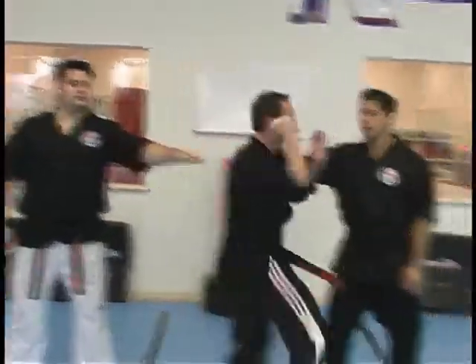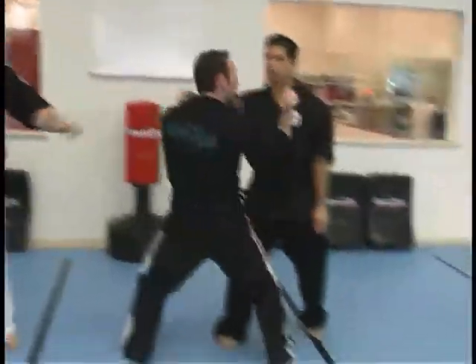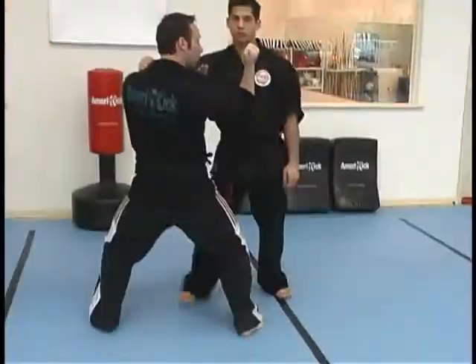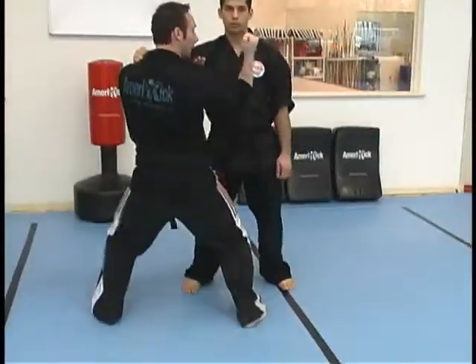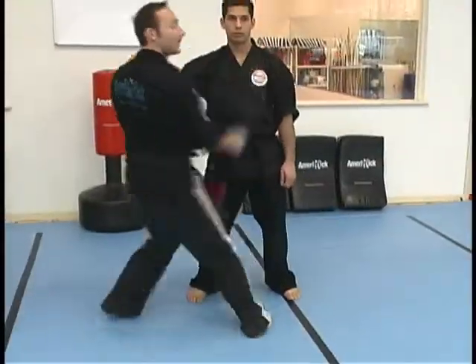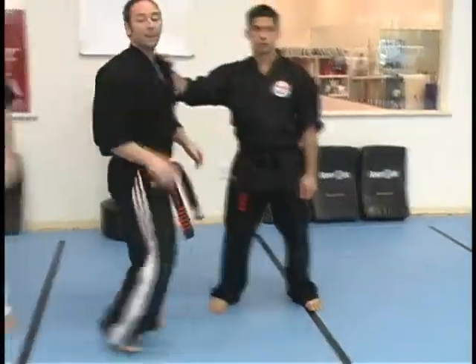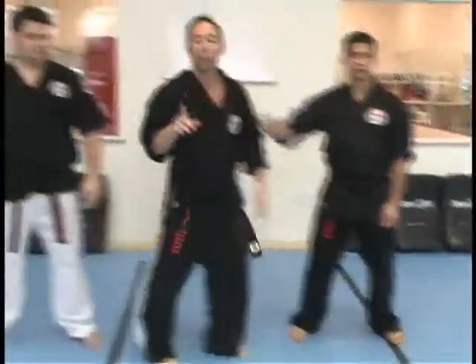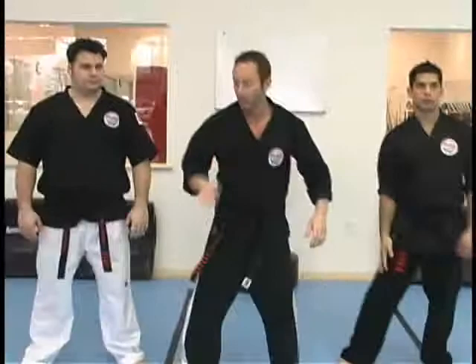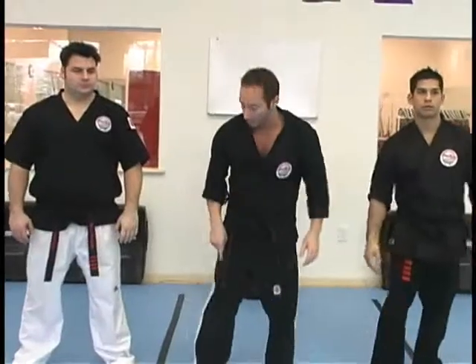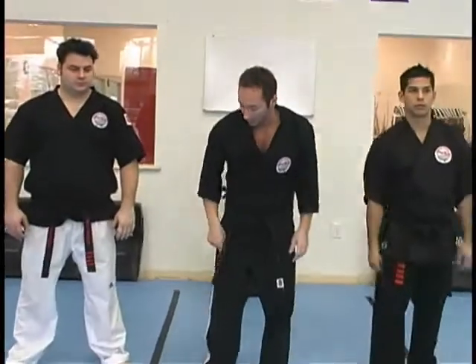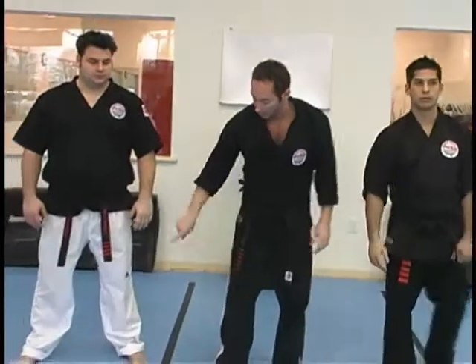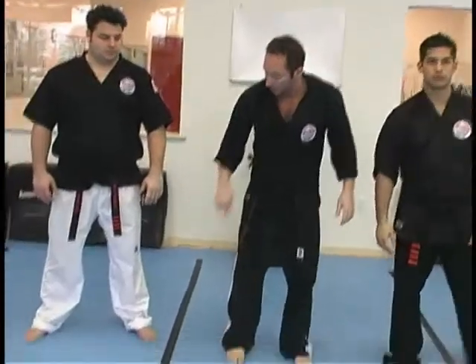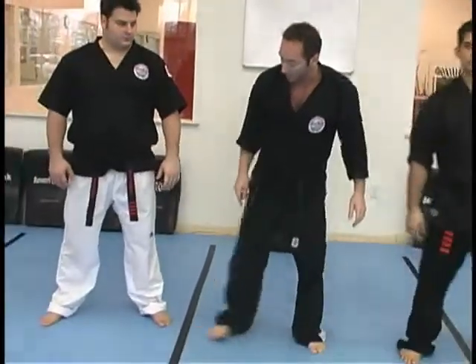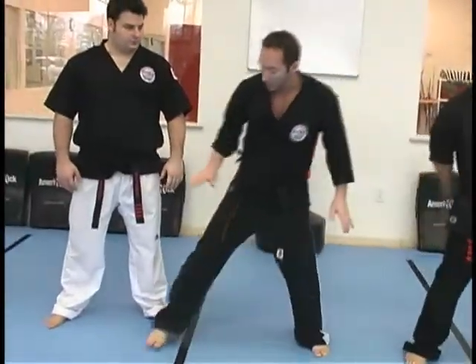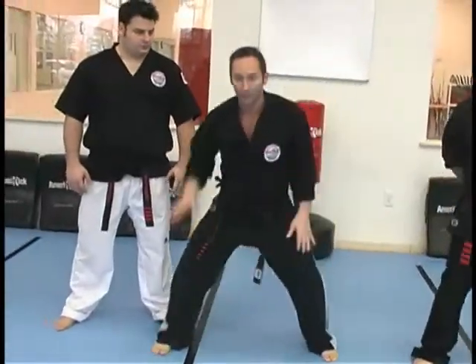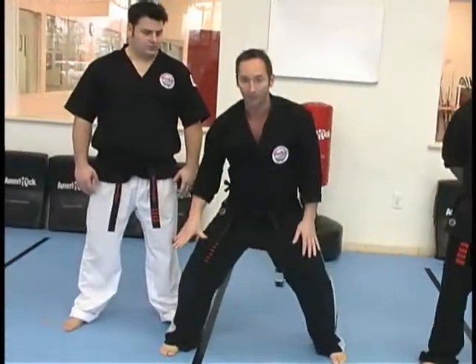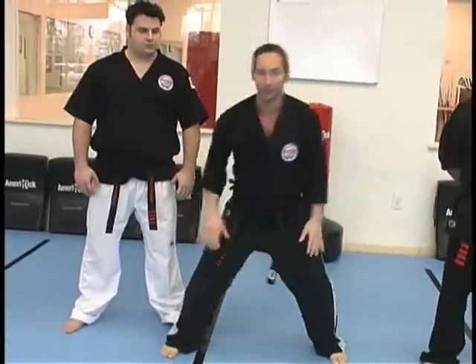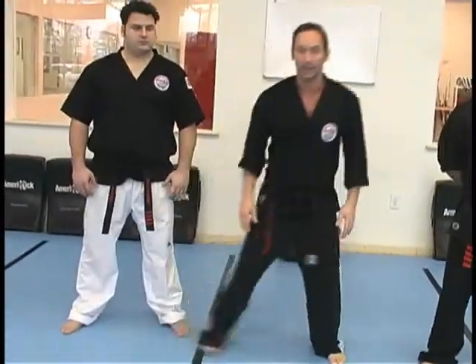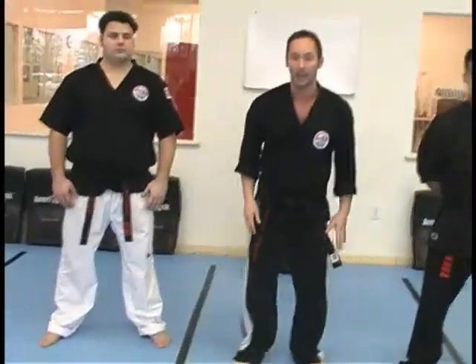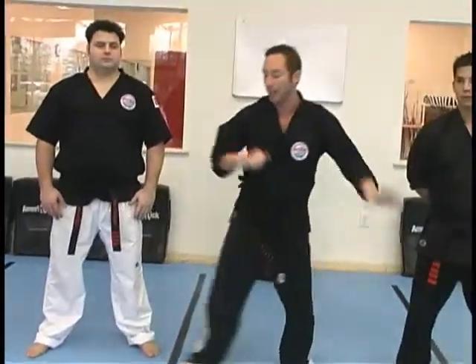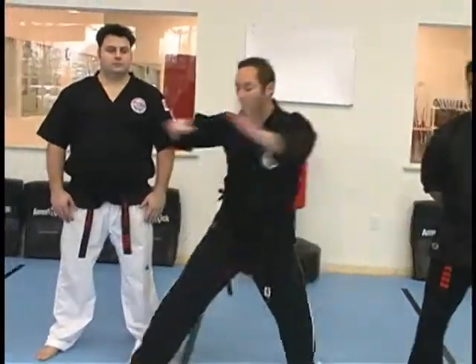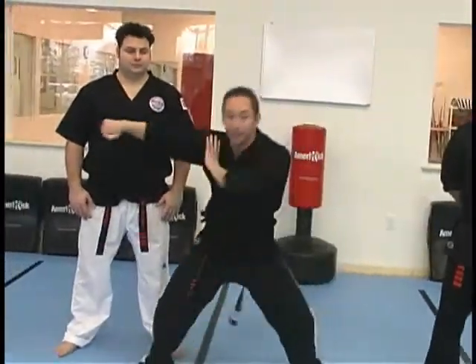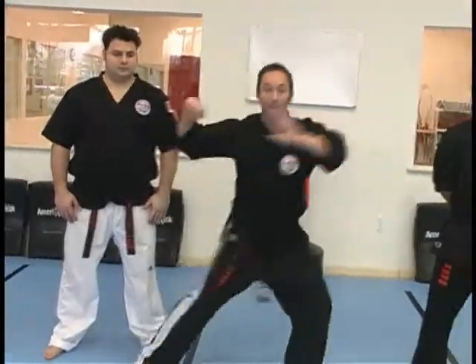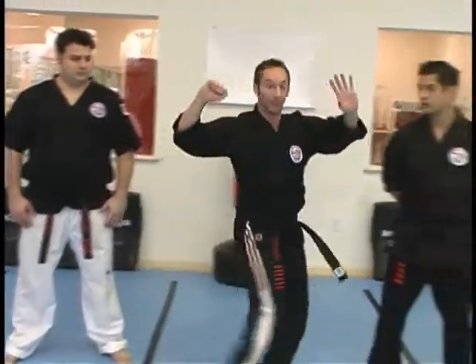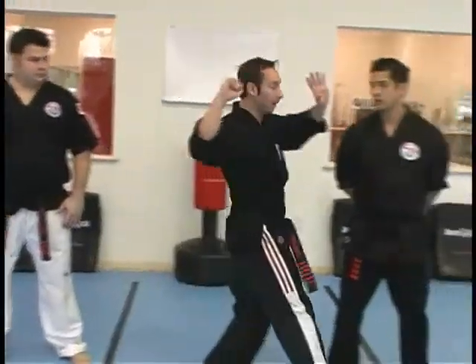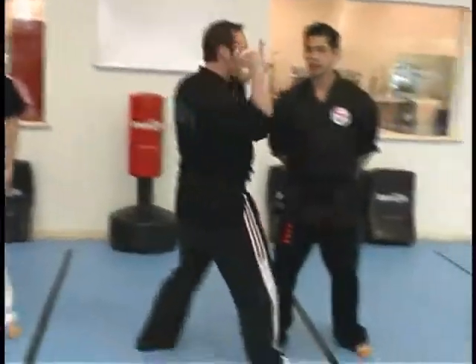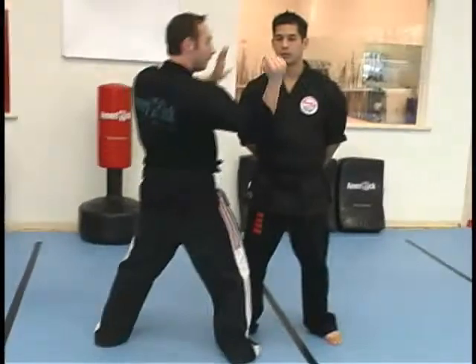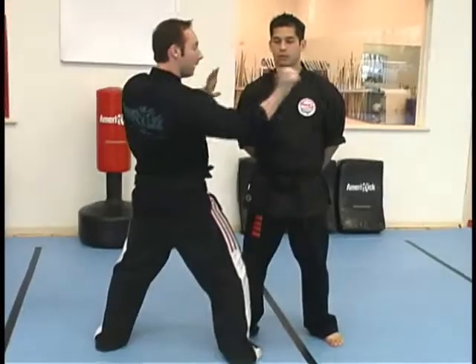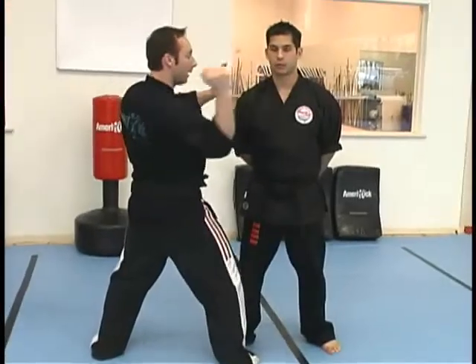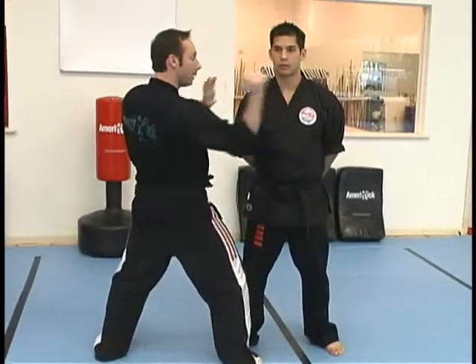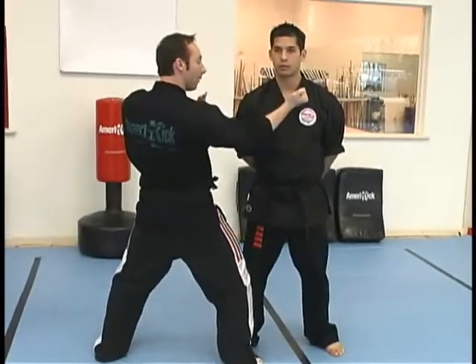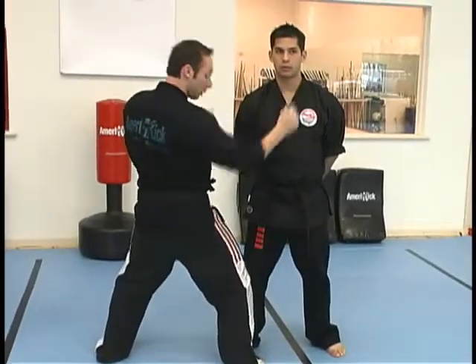So I step one, two, striking. It's important to note that when you step, not flat-footed and staying — you kind of bounce off the front foot there as you come around and strike.